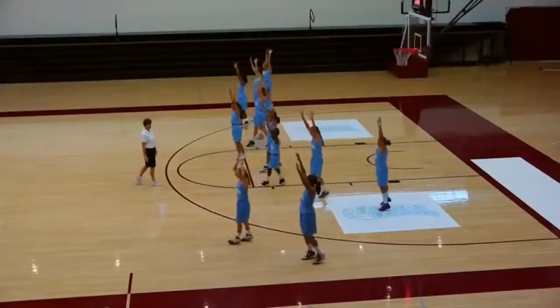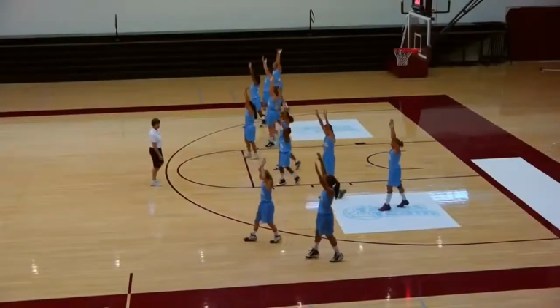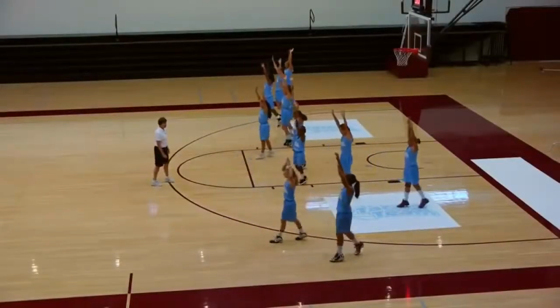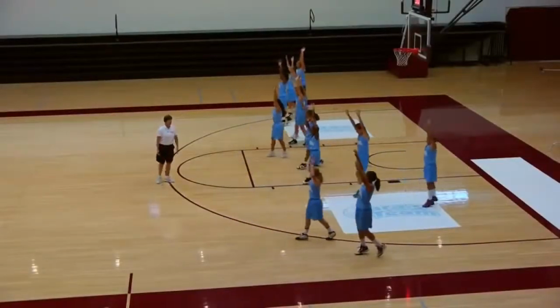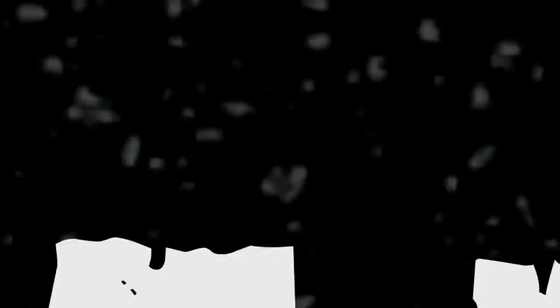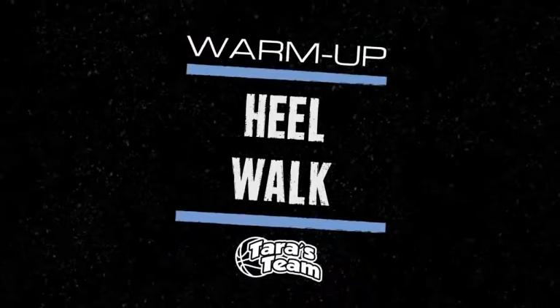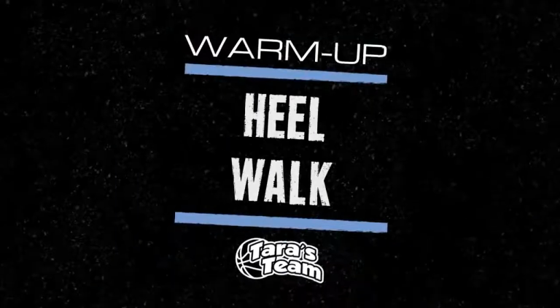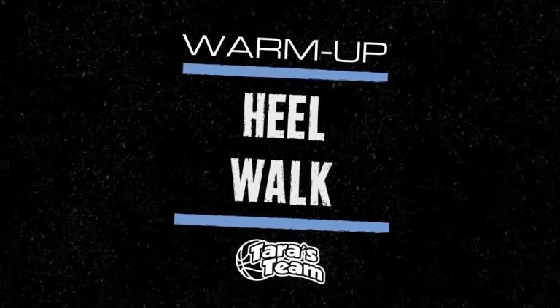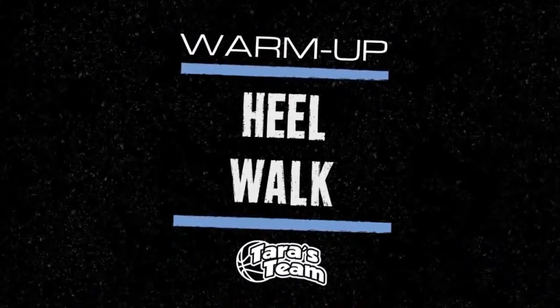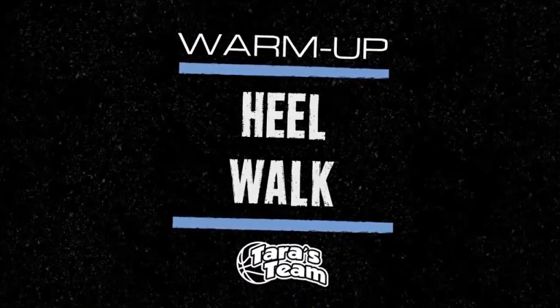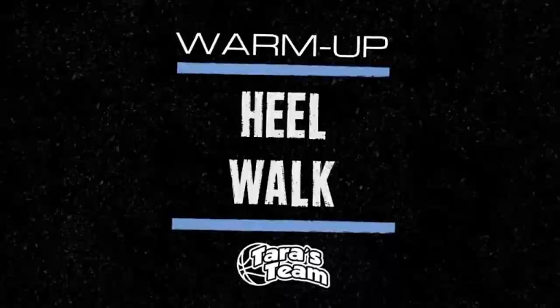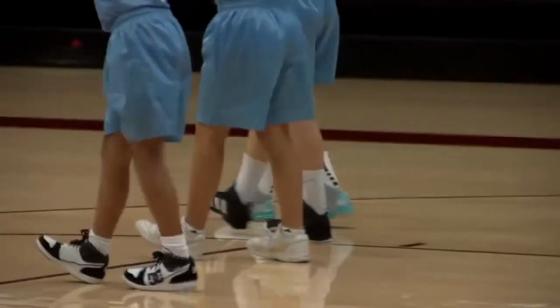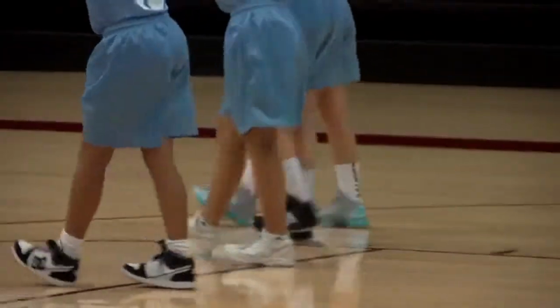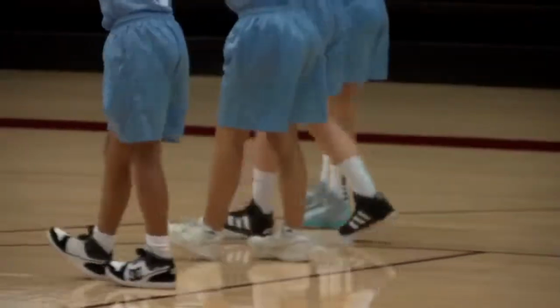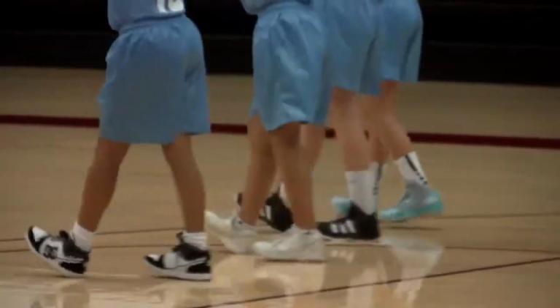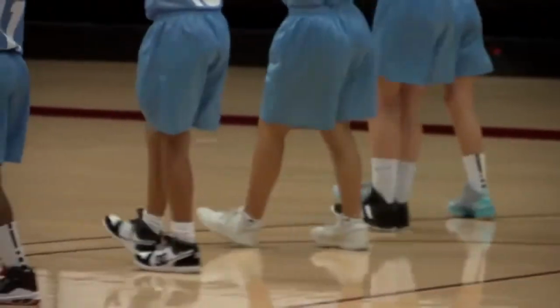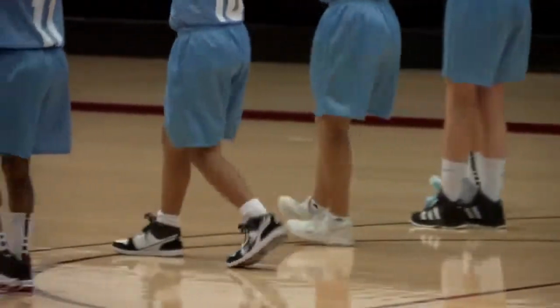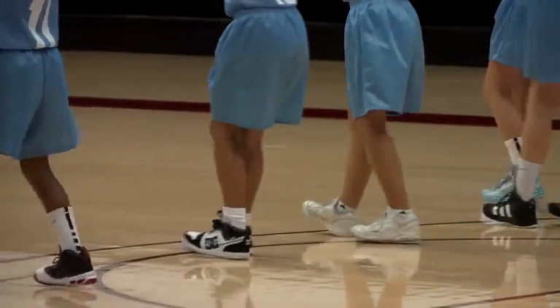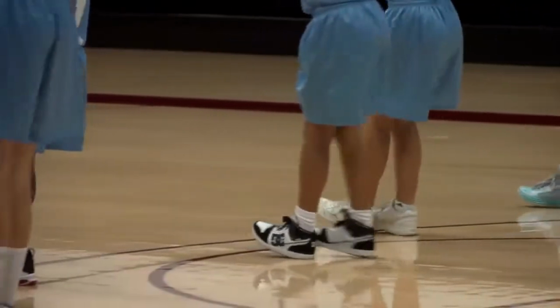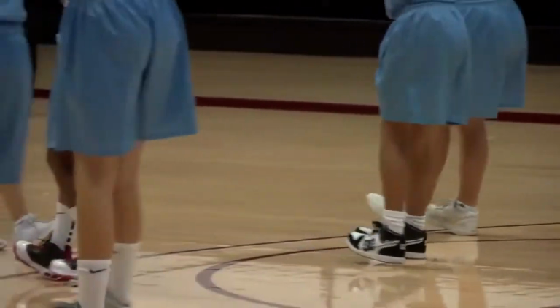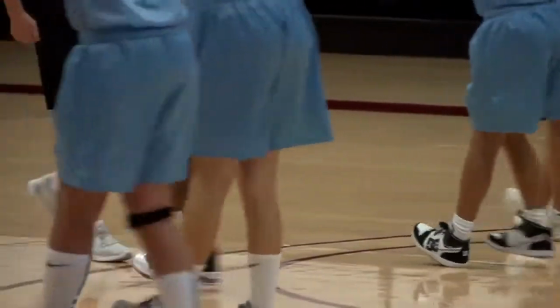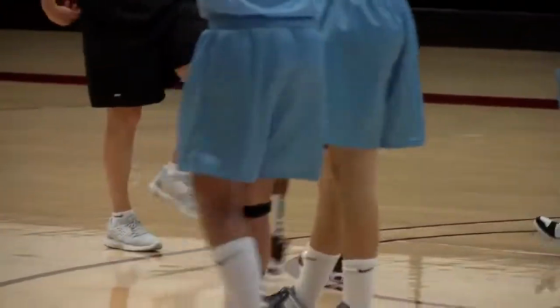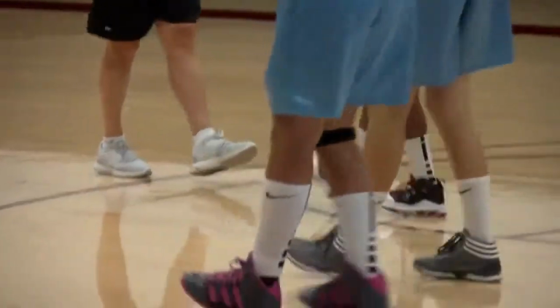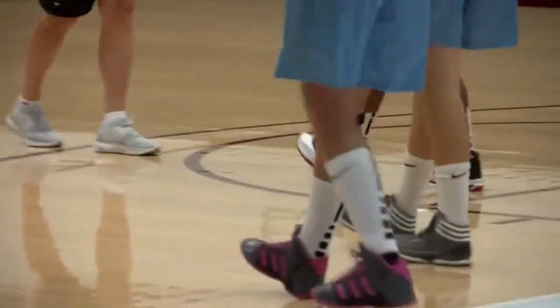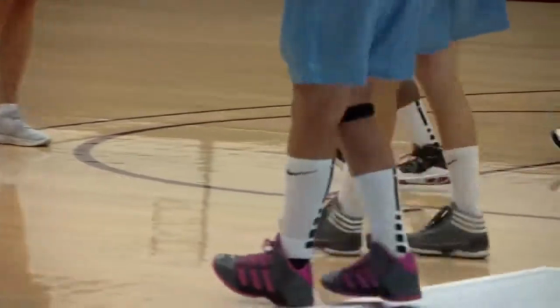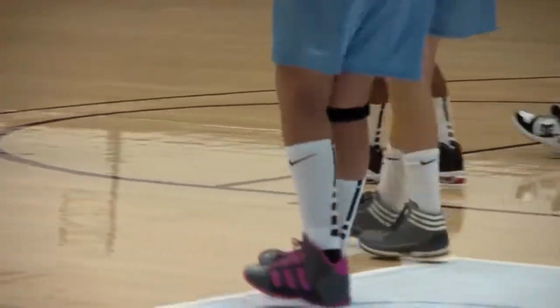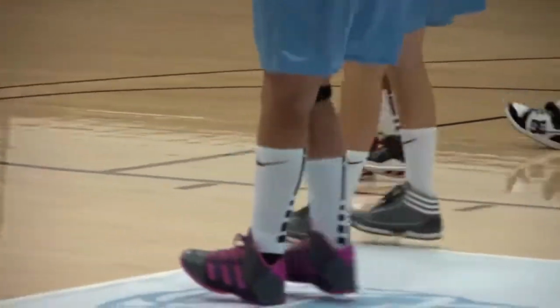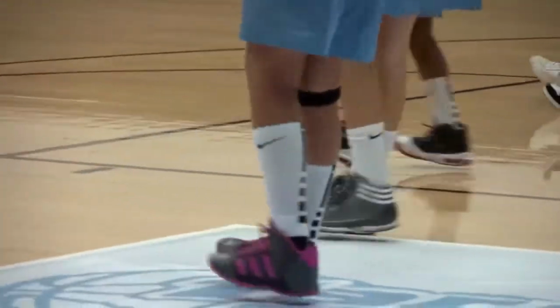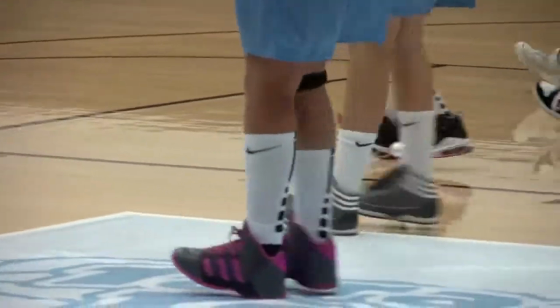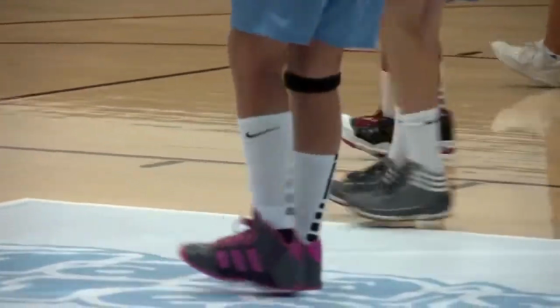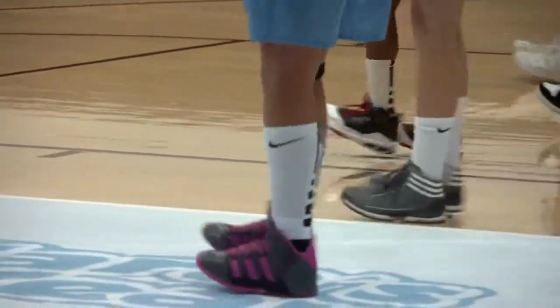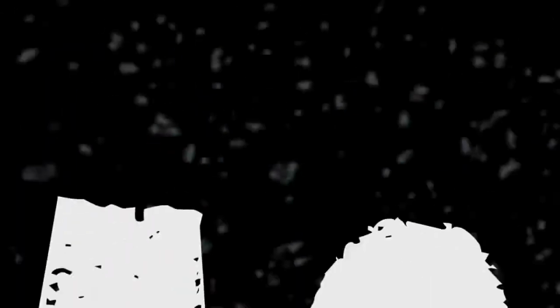That's good. Heel walk. Very nice. Heel walk coming out. Good. You can feel that stretch. Going back. Good job. You can feel that stretch through your hamstrings. Very nice.